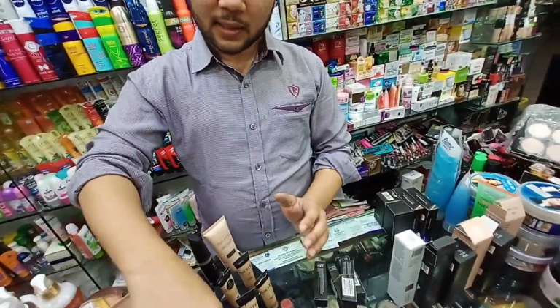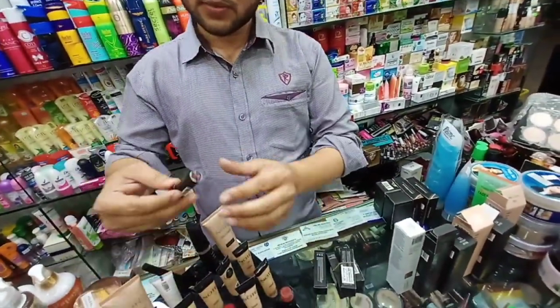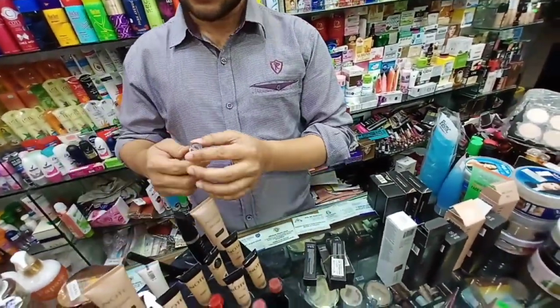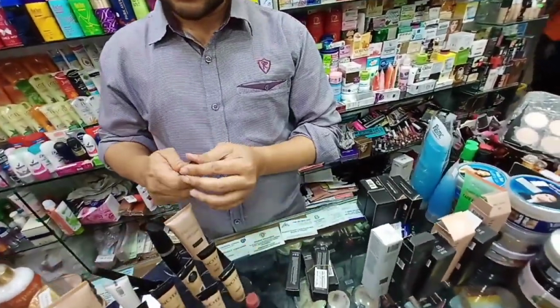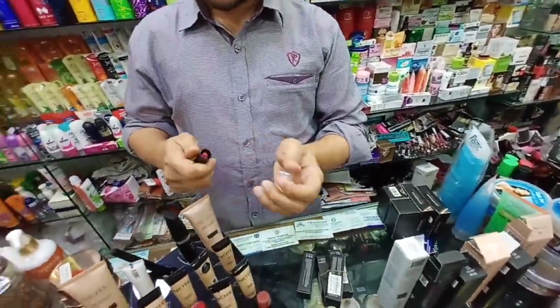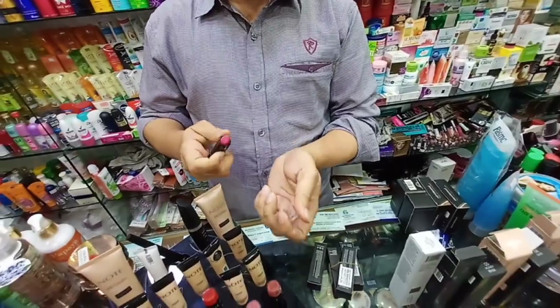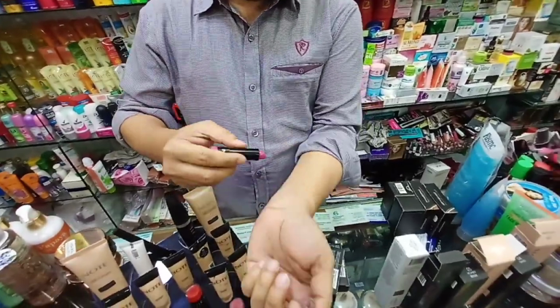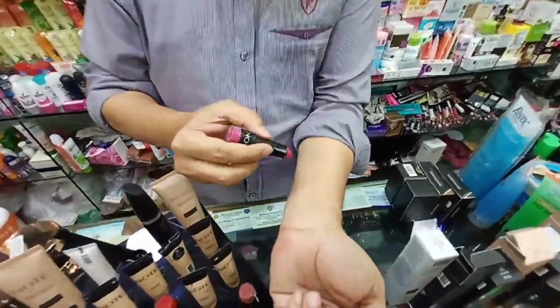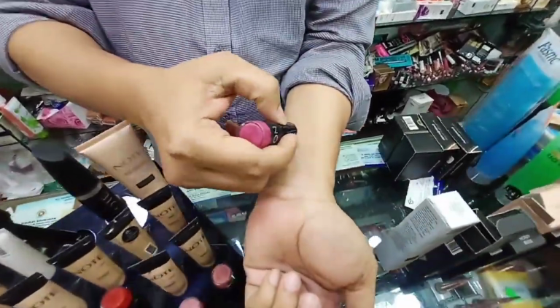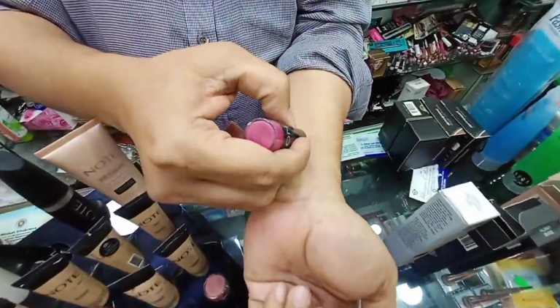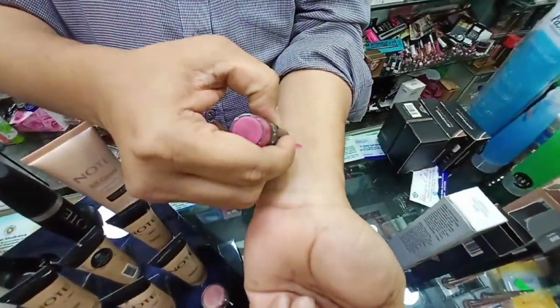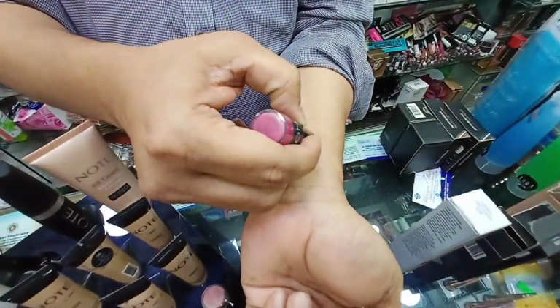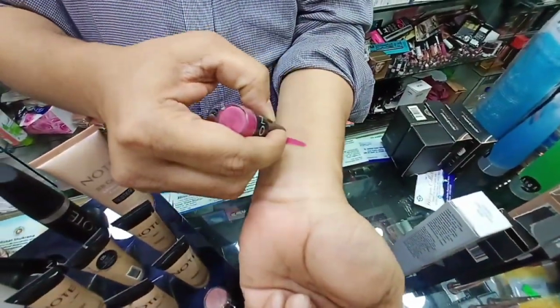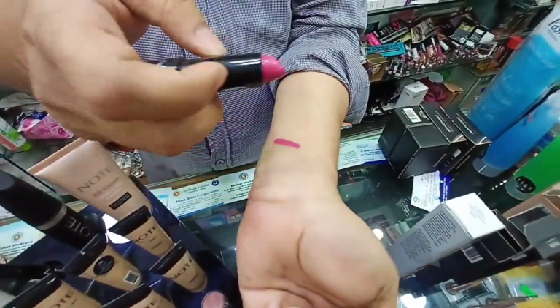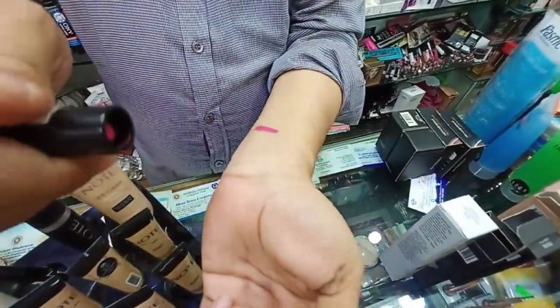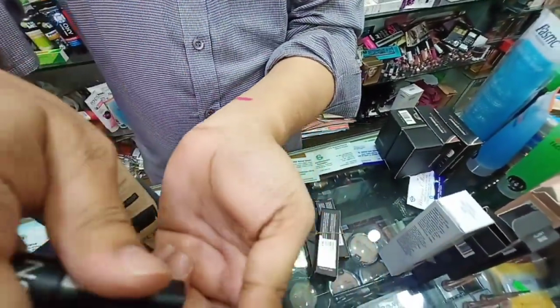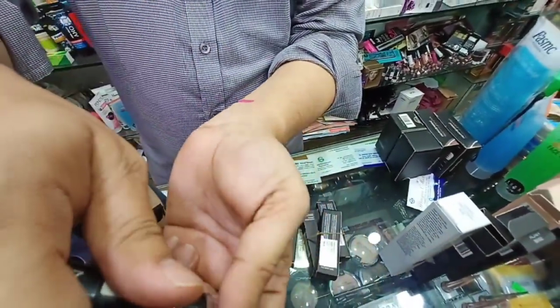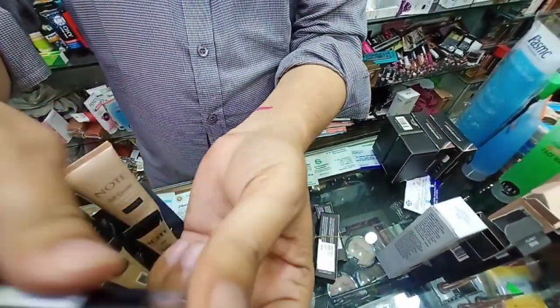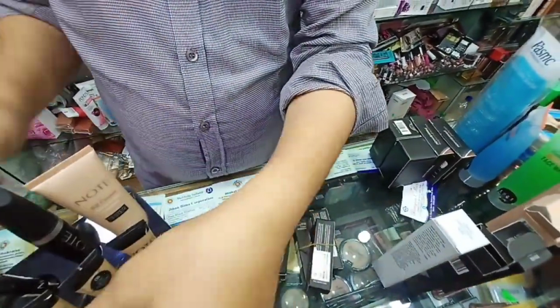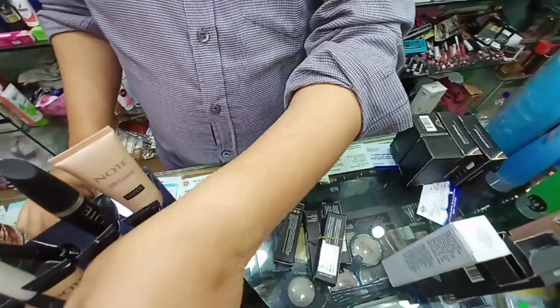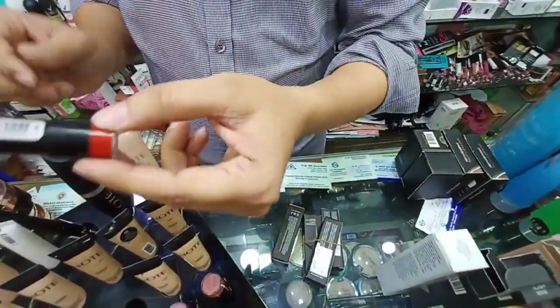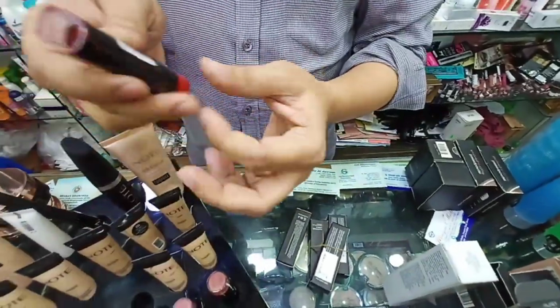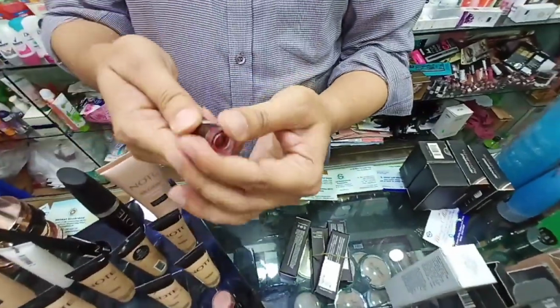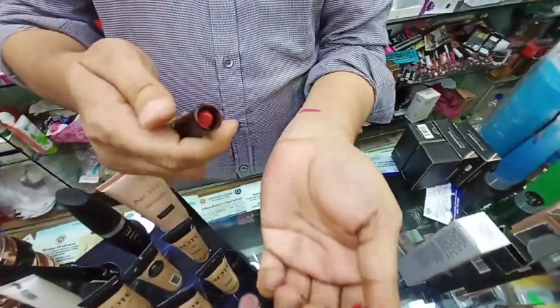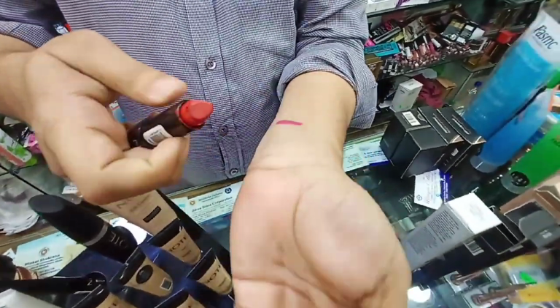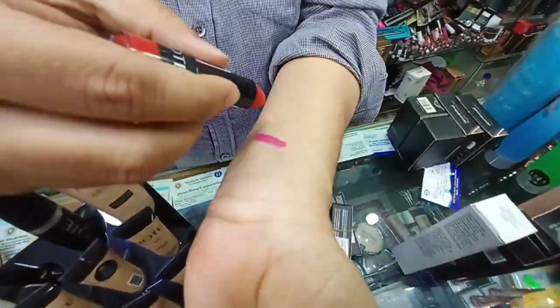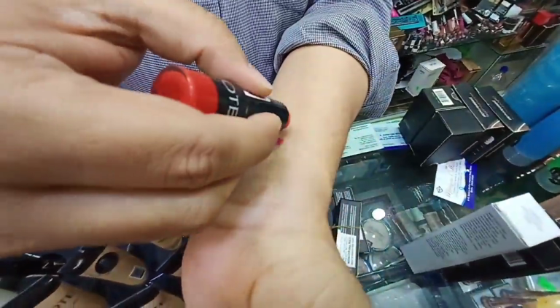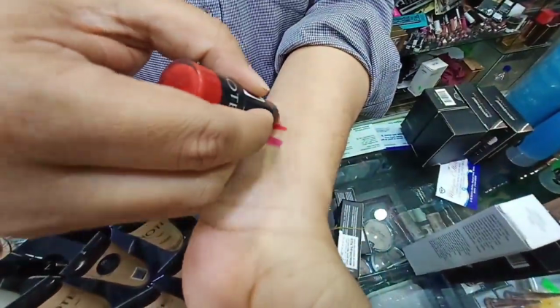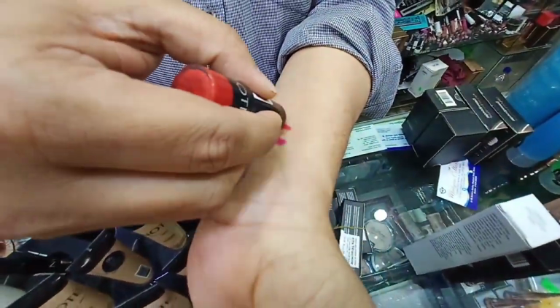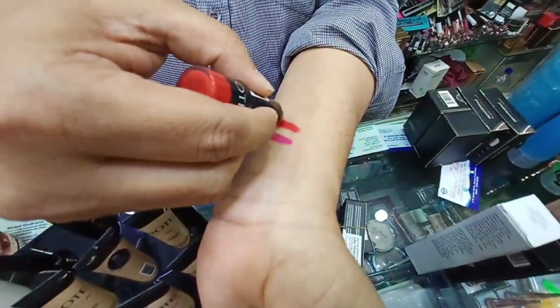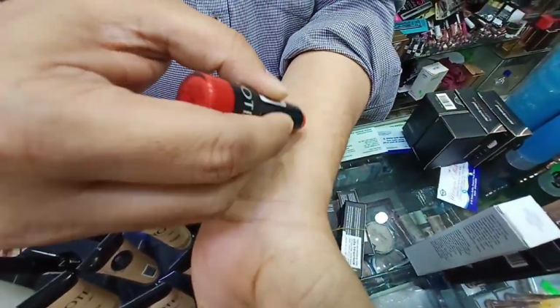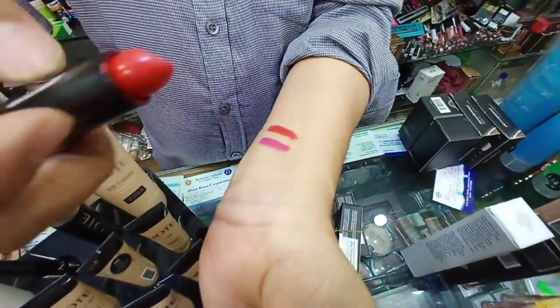Yes, I have. Do you have a look at our hands? Here we have a color track. This is a color track — it is a red color. What do you have to do with the shade?